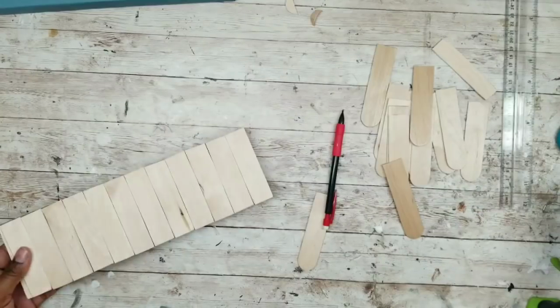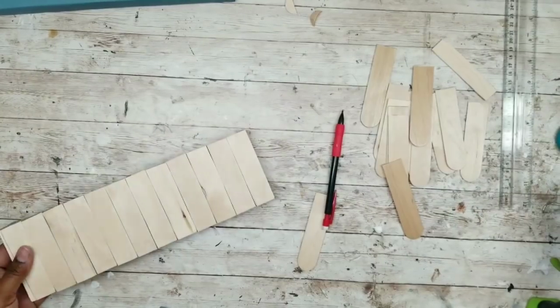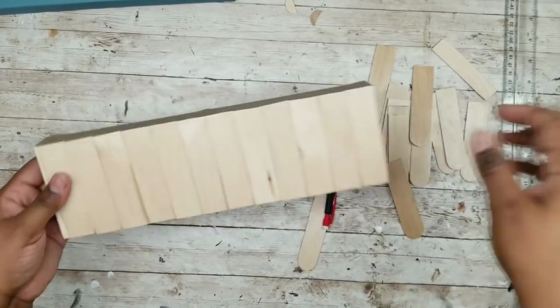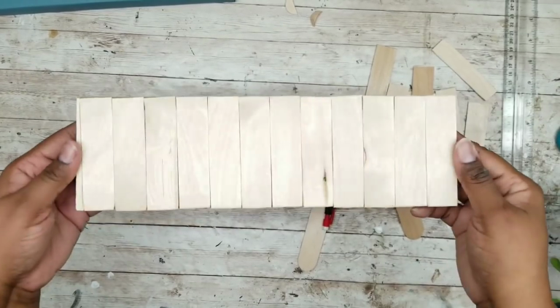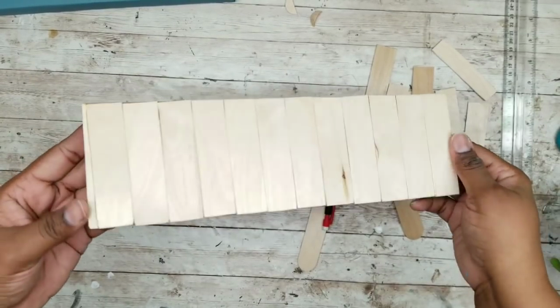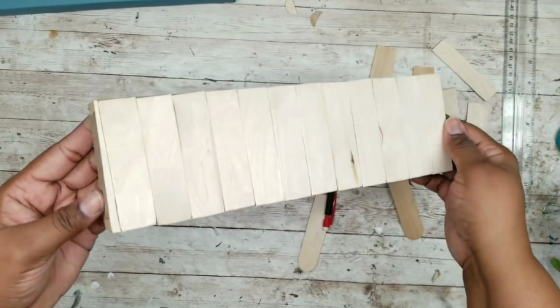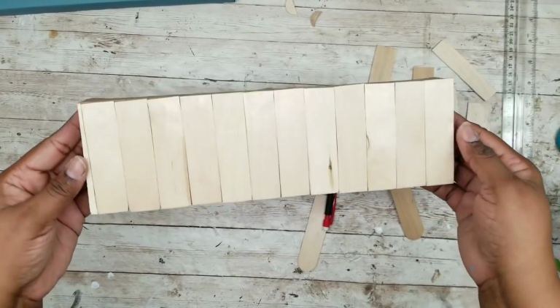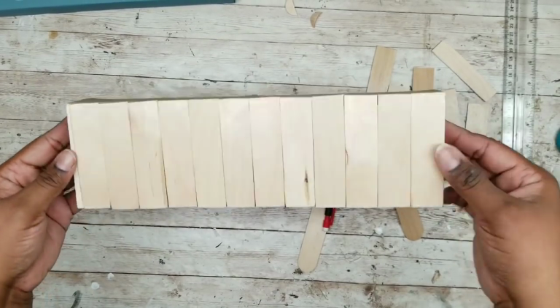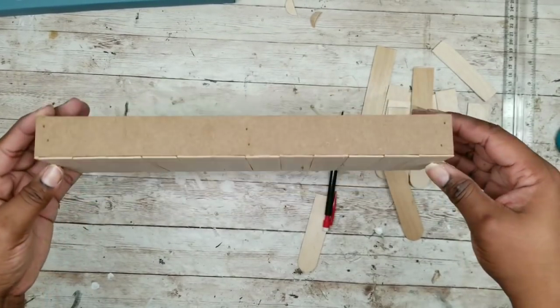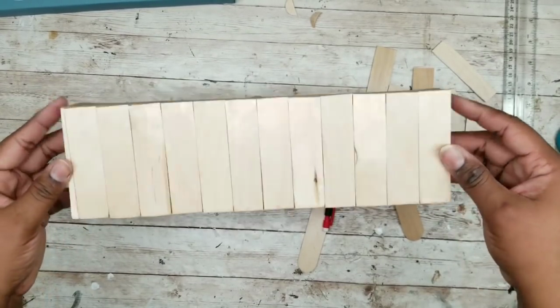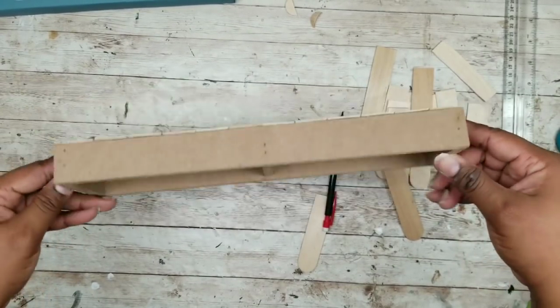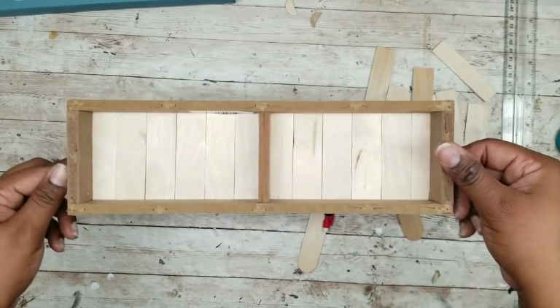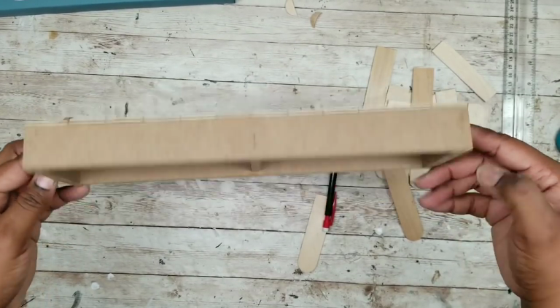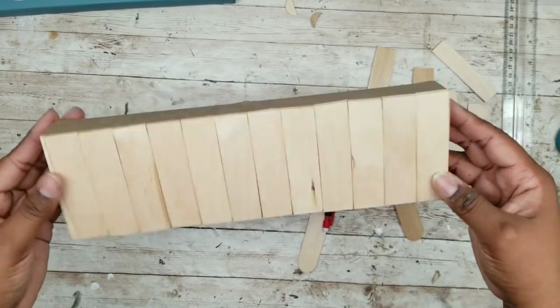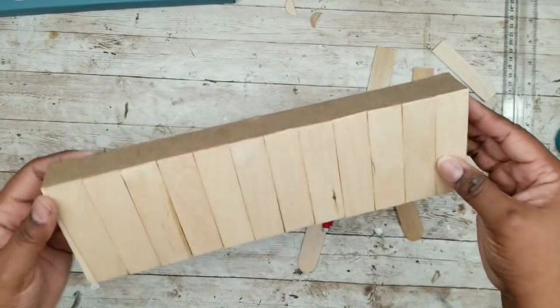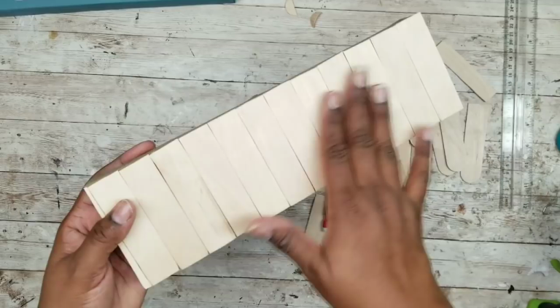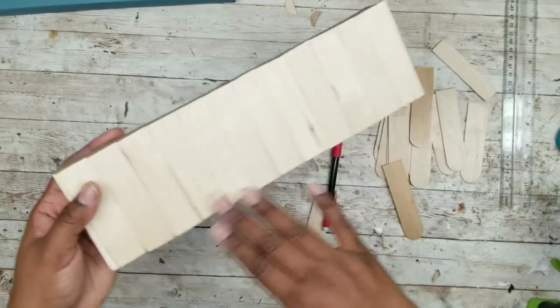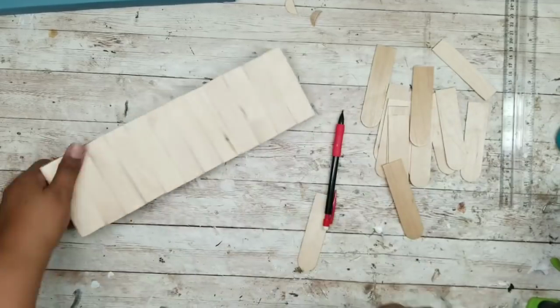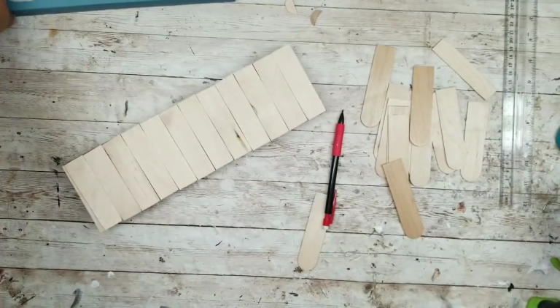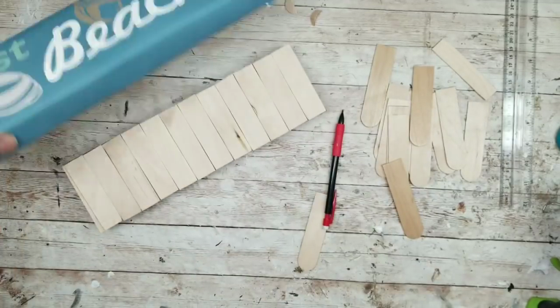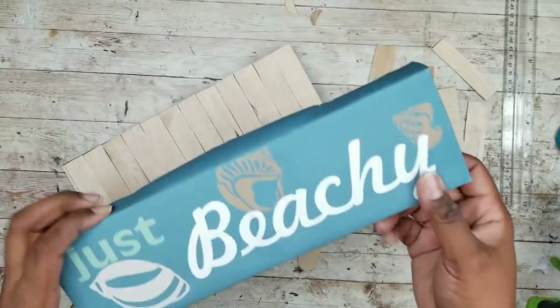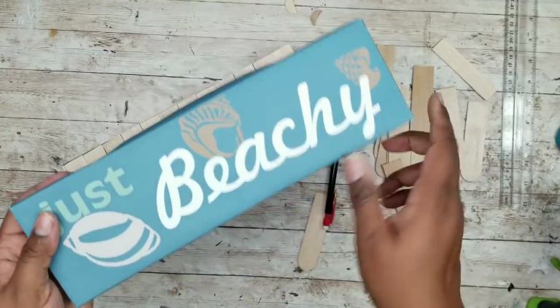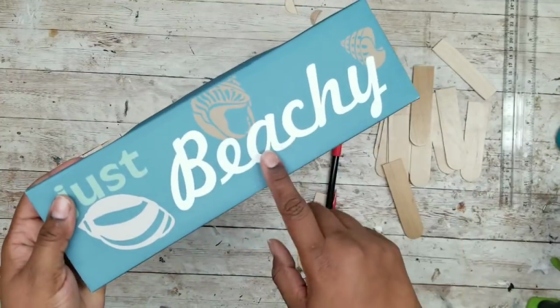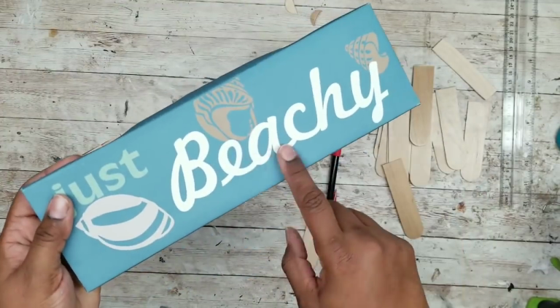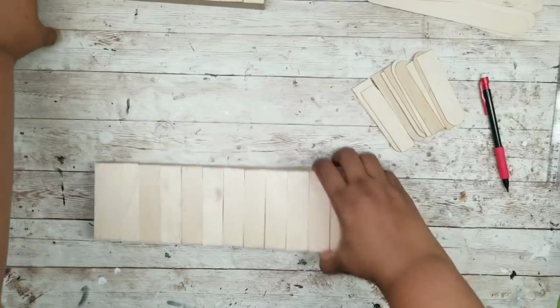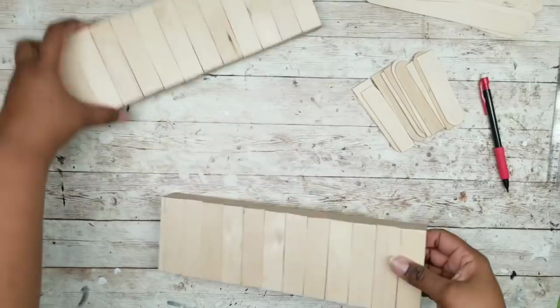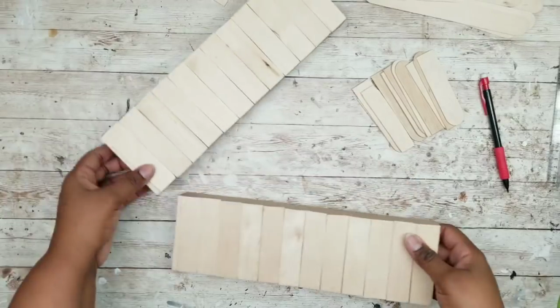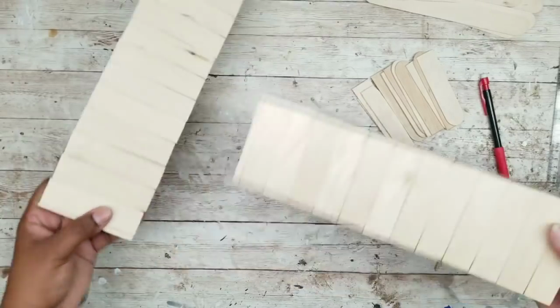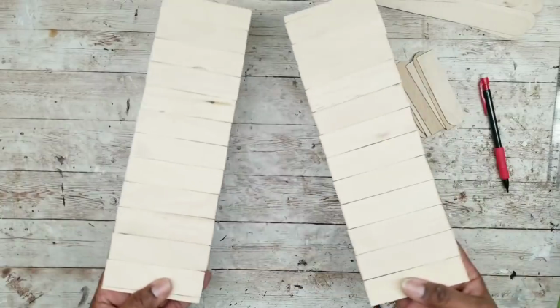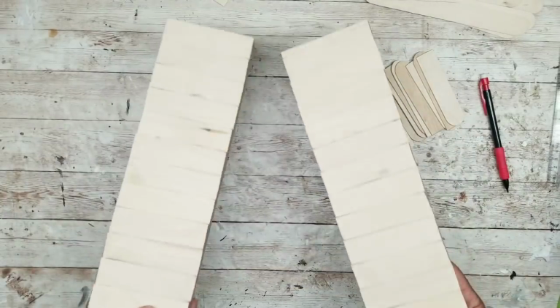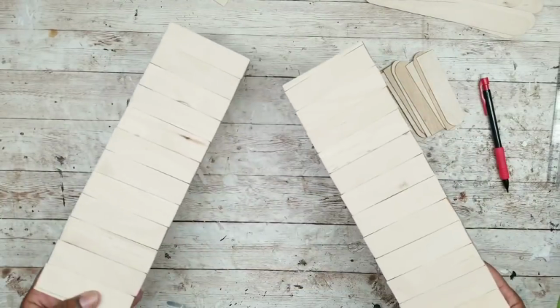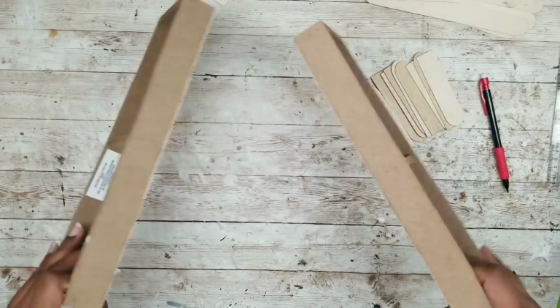Here is one of the frames all covered in the sticks — it really does look like wood tiles. We just want to repeat this for our other frame until both of them are fully covered.